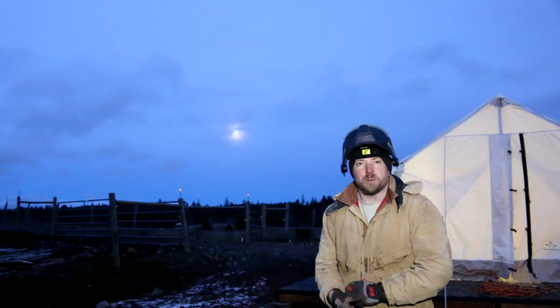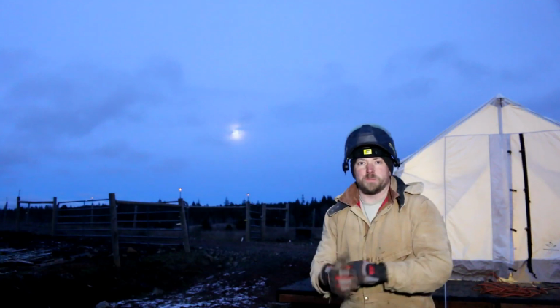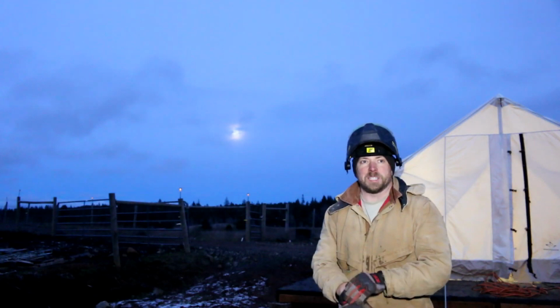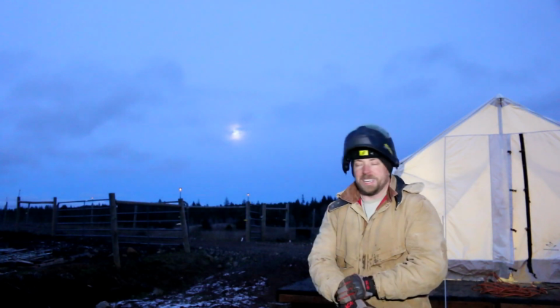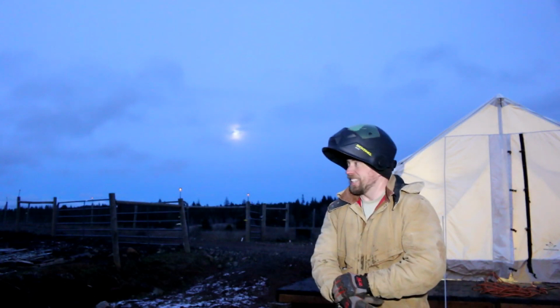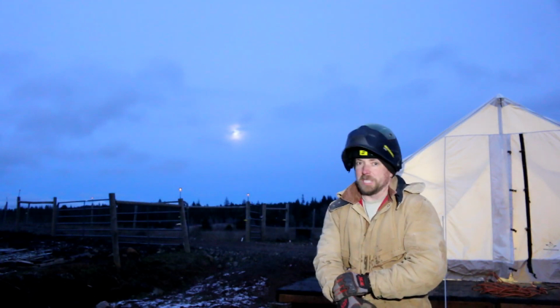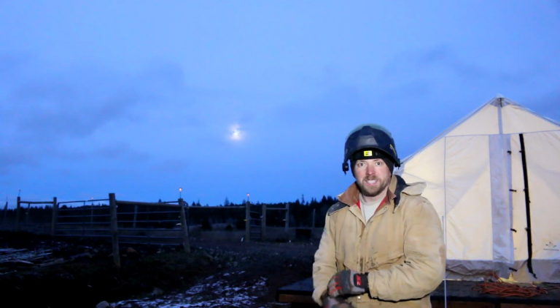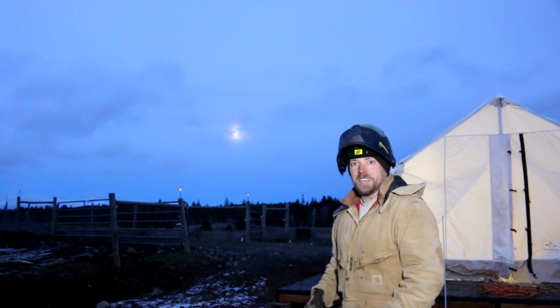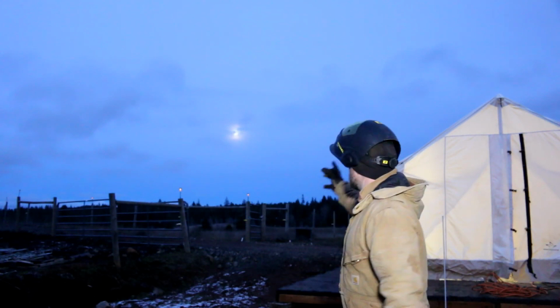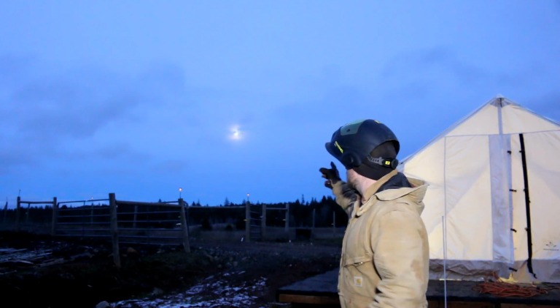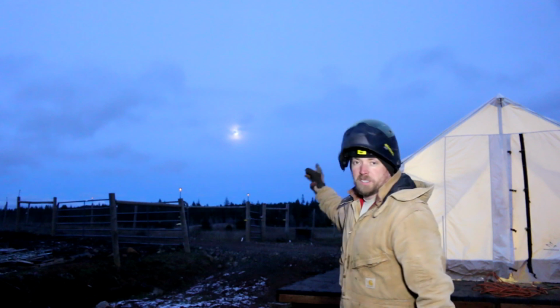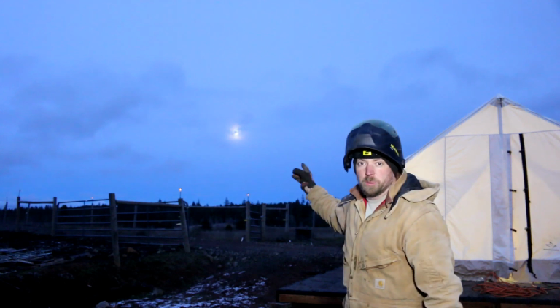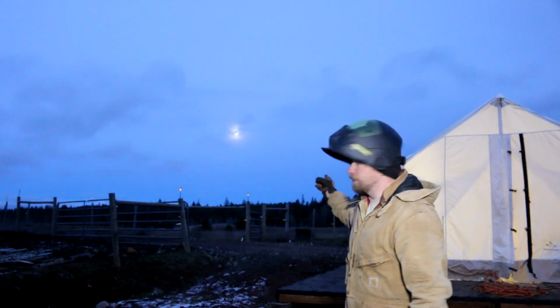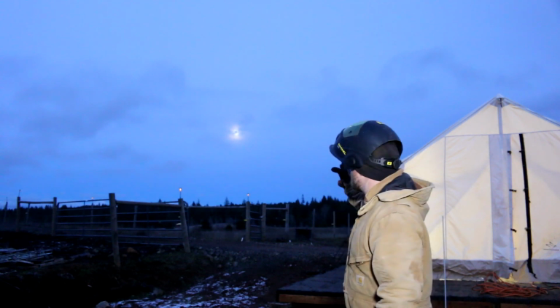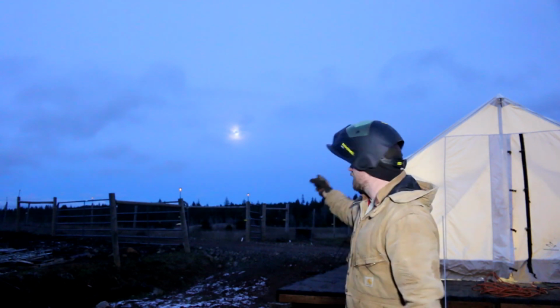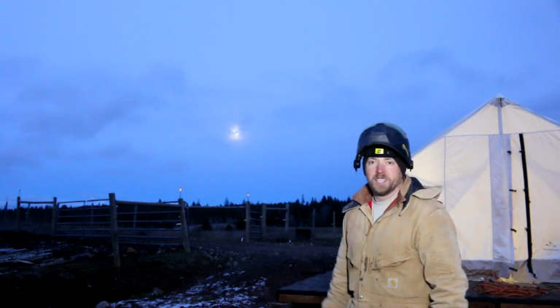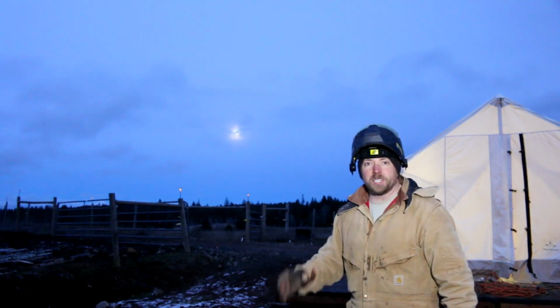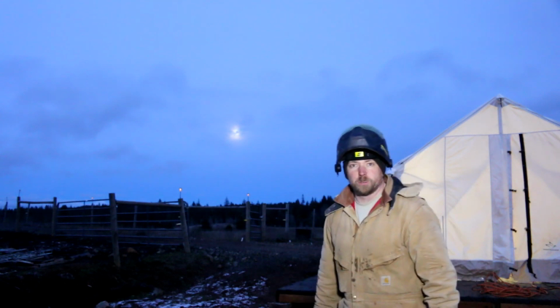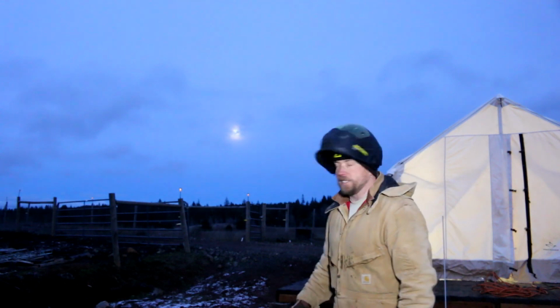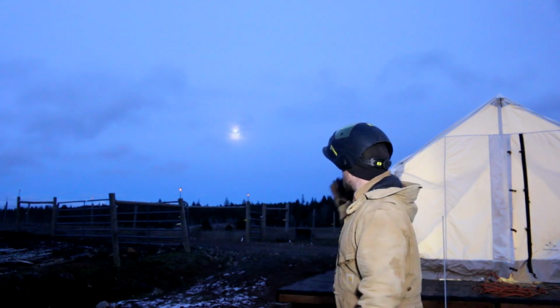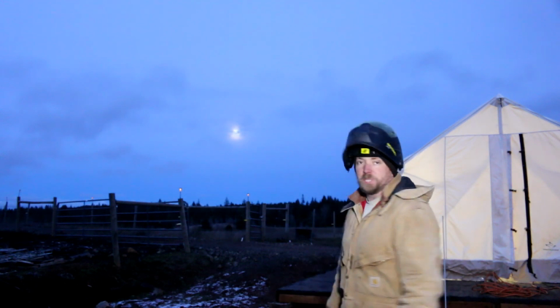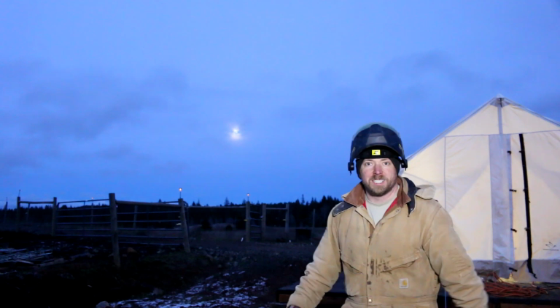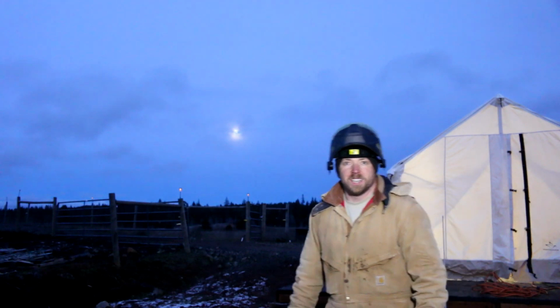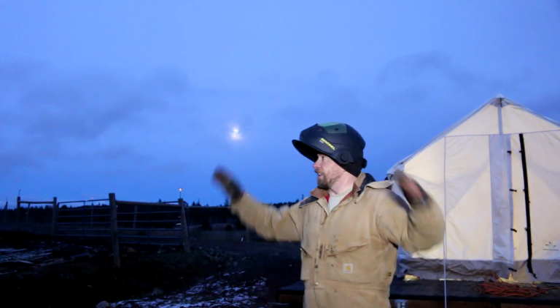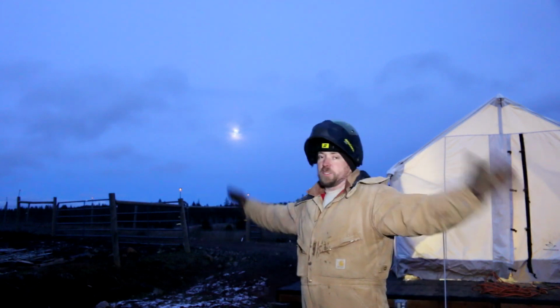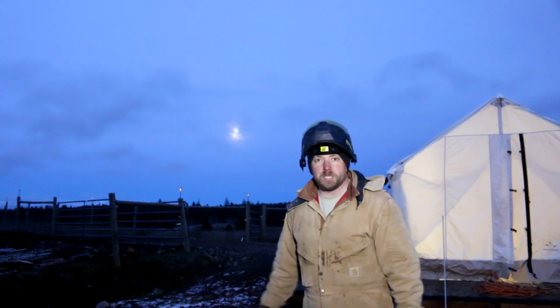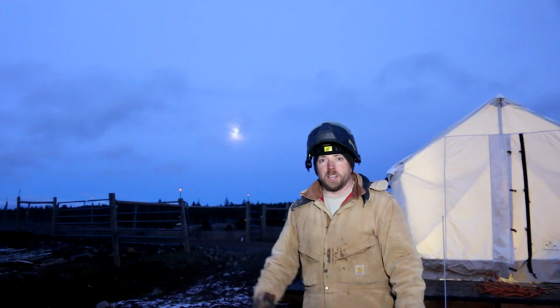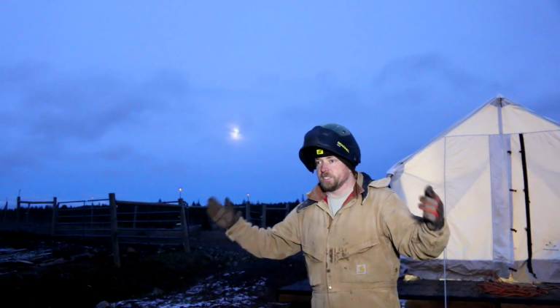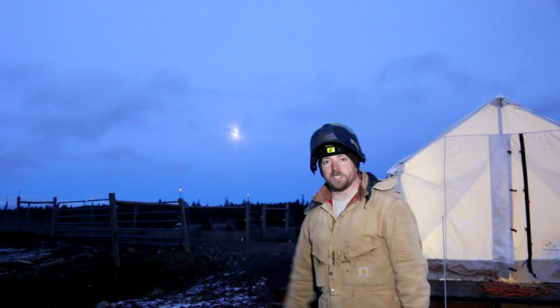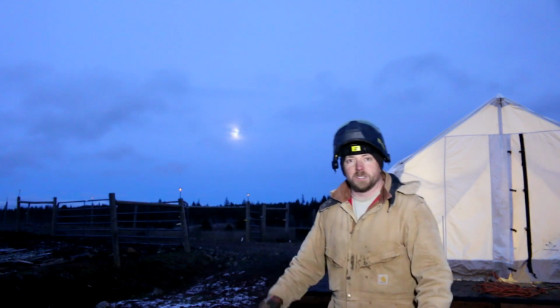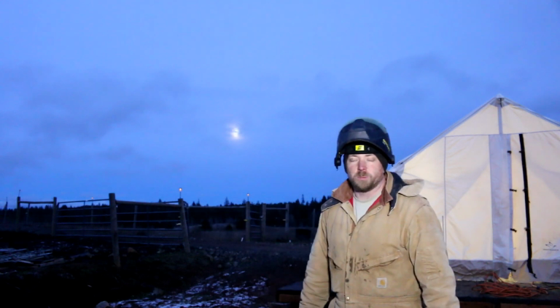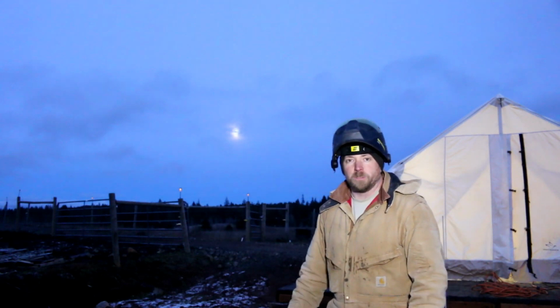That was a hard but fun day, and it is getting cold out. I don't know if you can see the full moon coming up — it's kind of in the clouds there, but I tried to give you a cool shot of it. It looks really neat. Man, it lights up this whole place at night. You can just see everything. It's really beautiful.